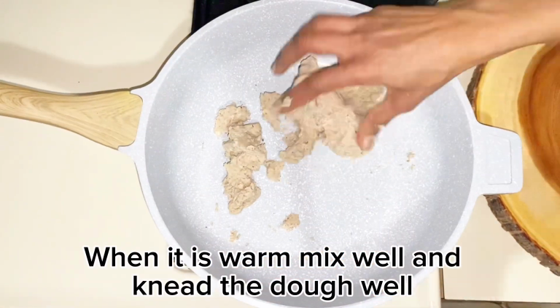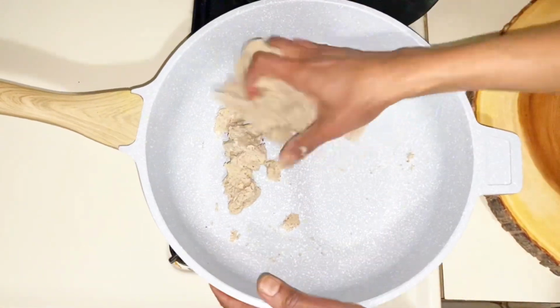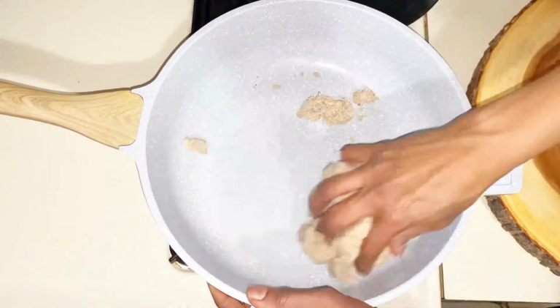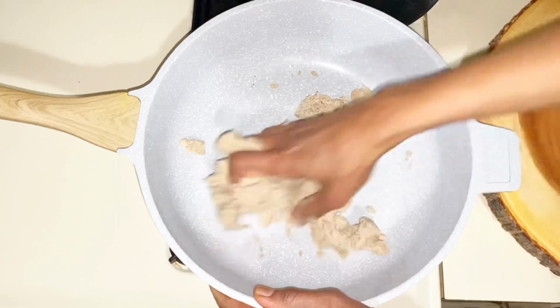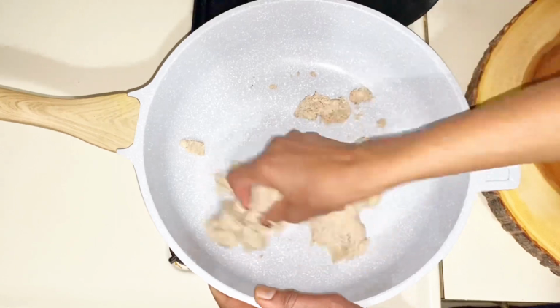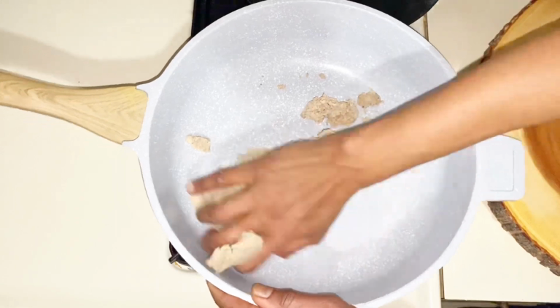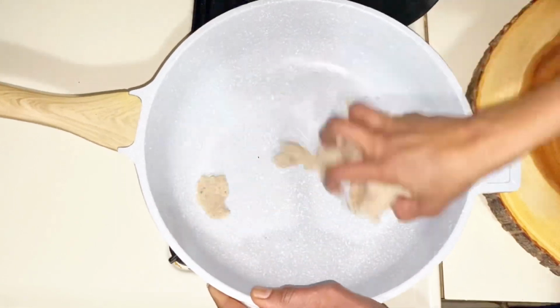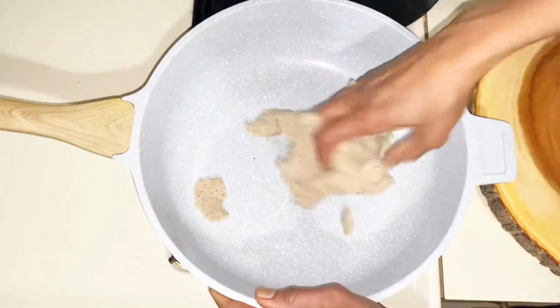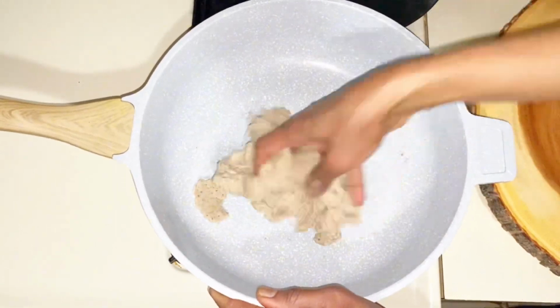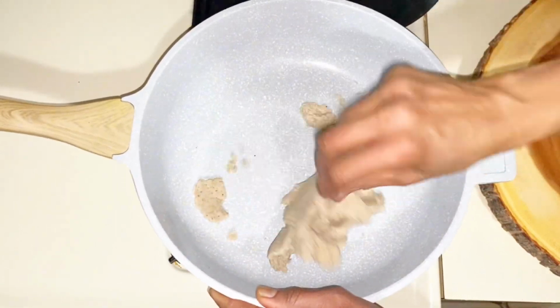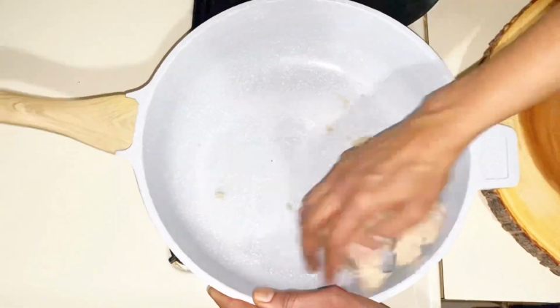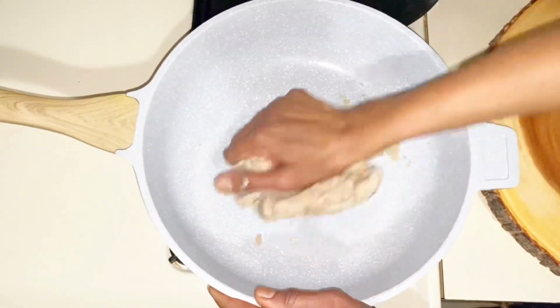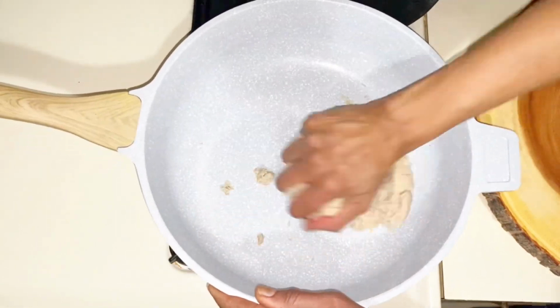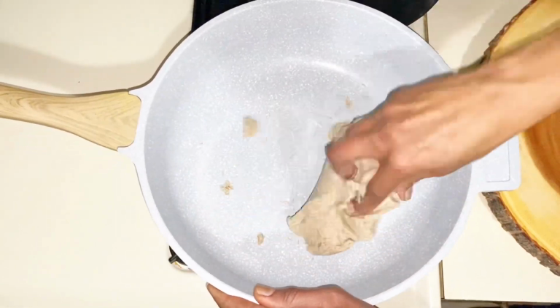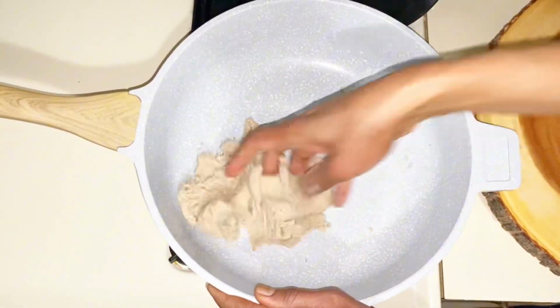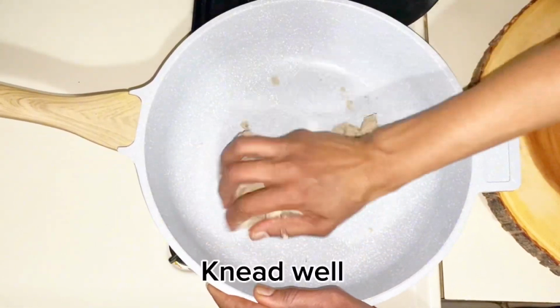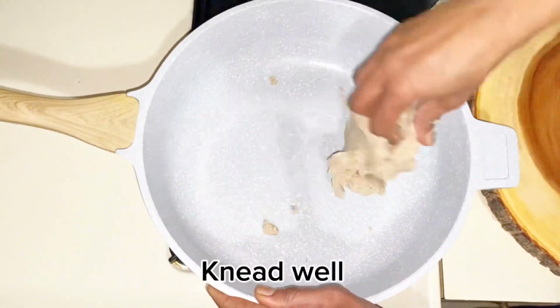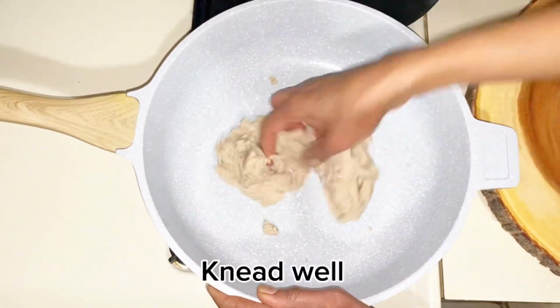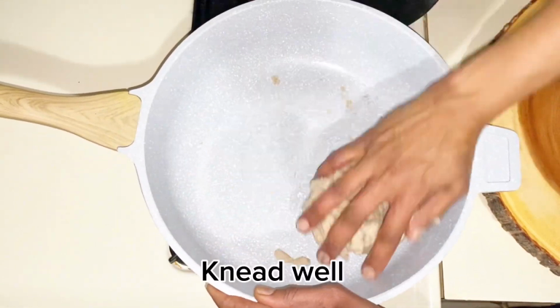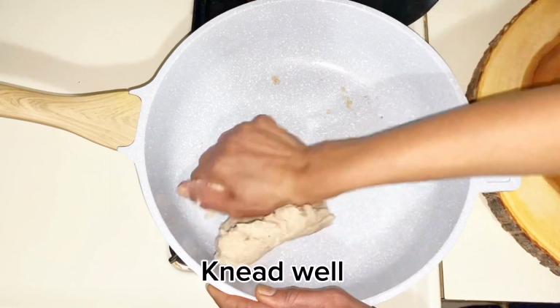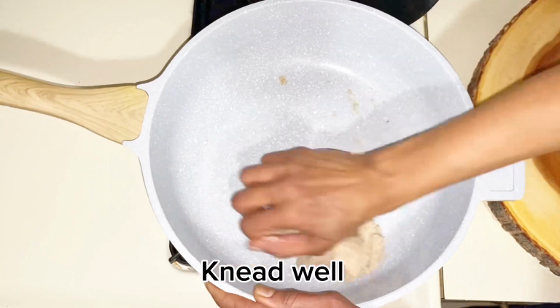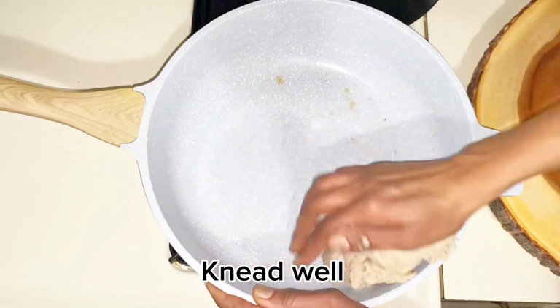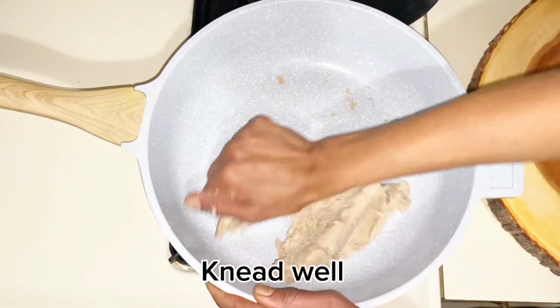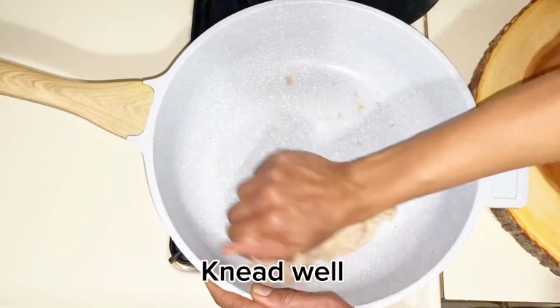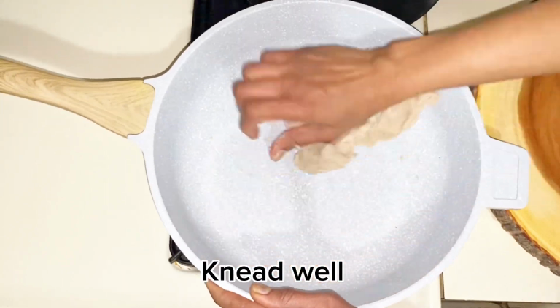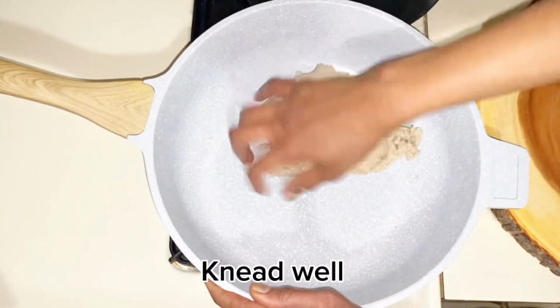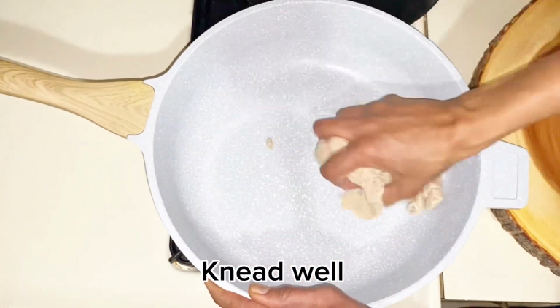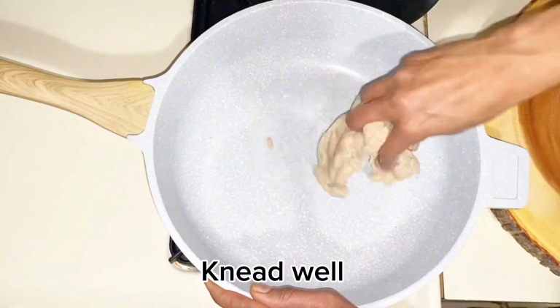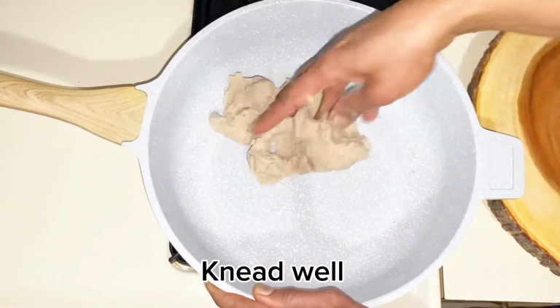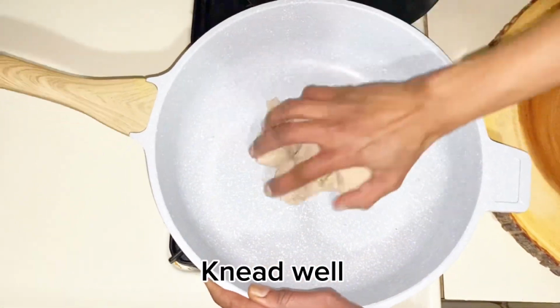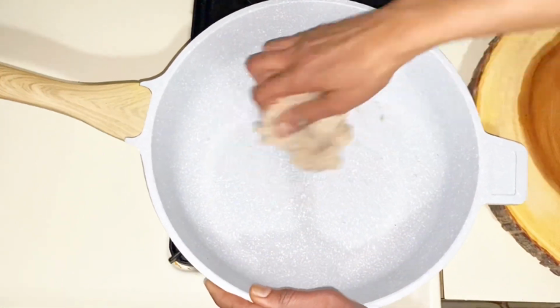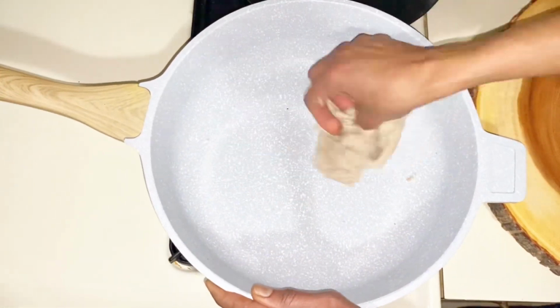Mix a few times. Add salt to the dough, mix in water, and keep the moisture. Add rice flour.